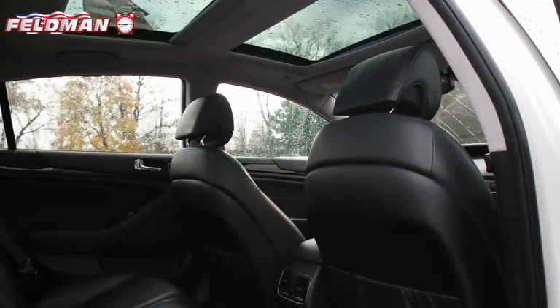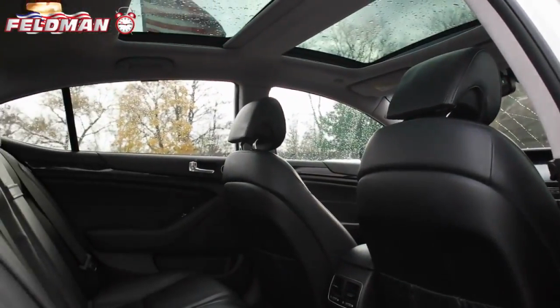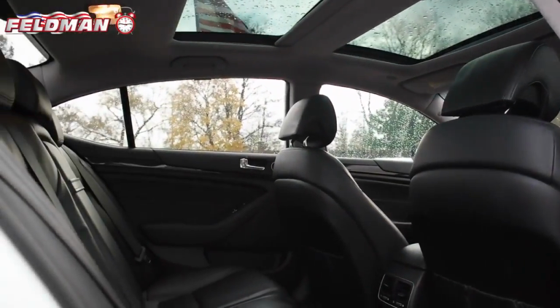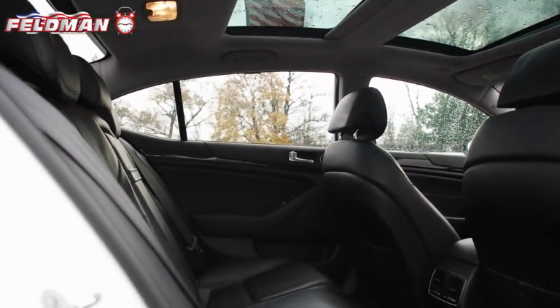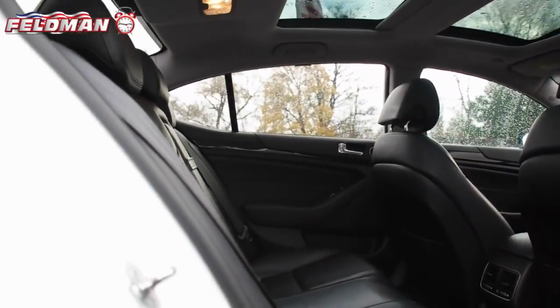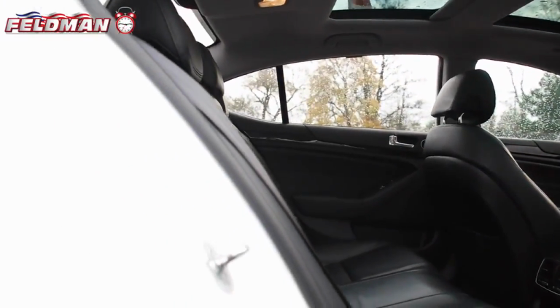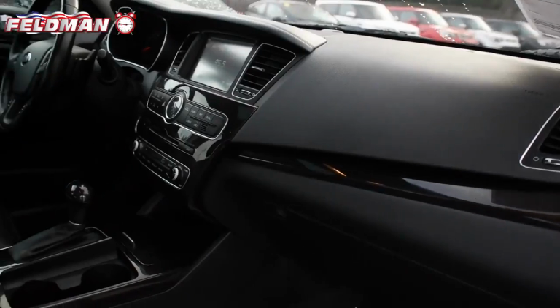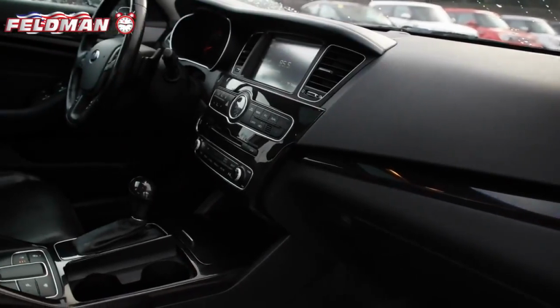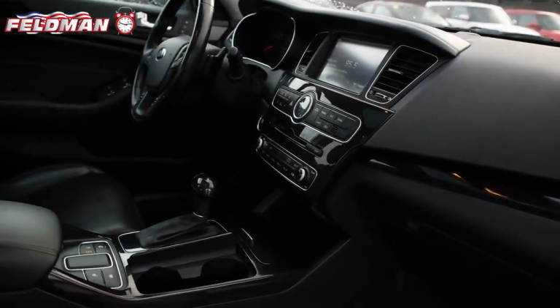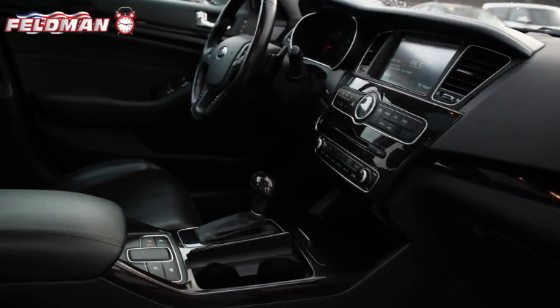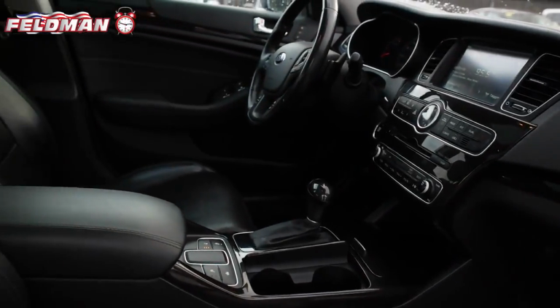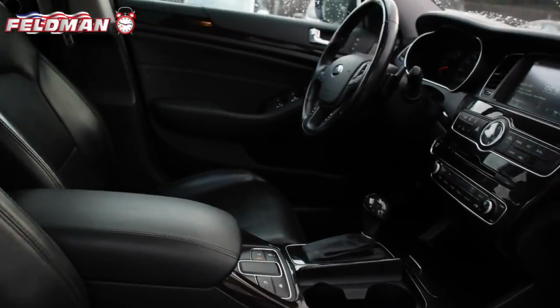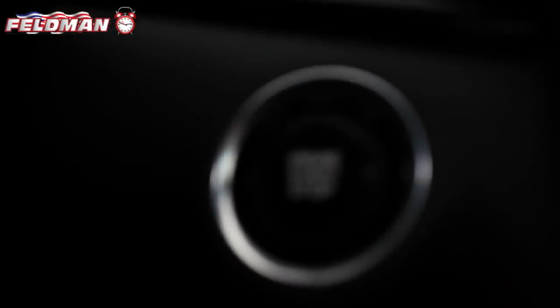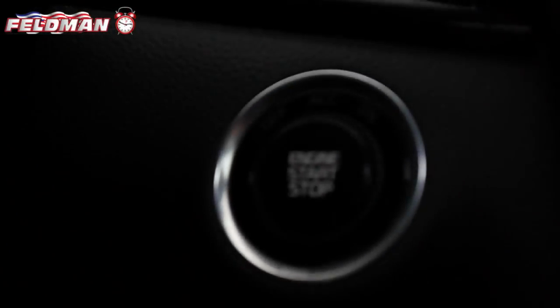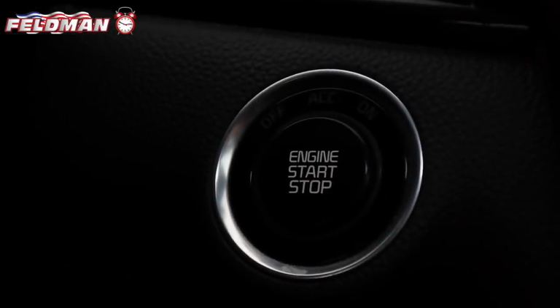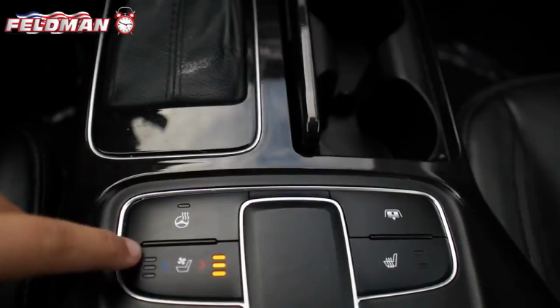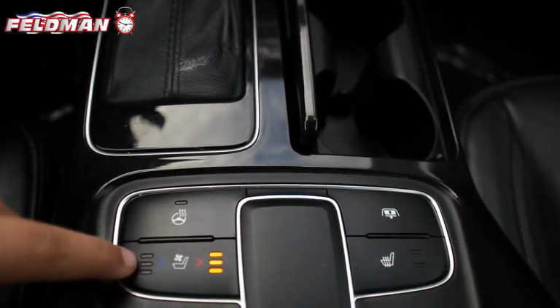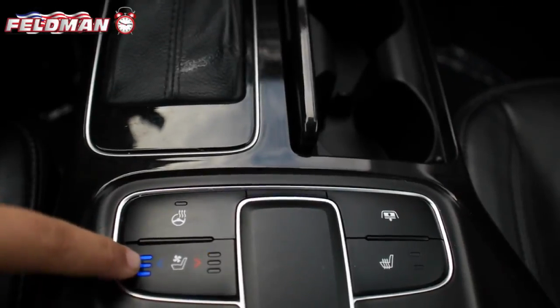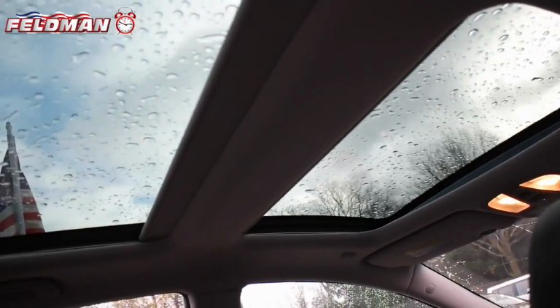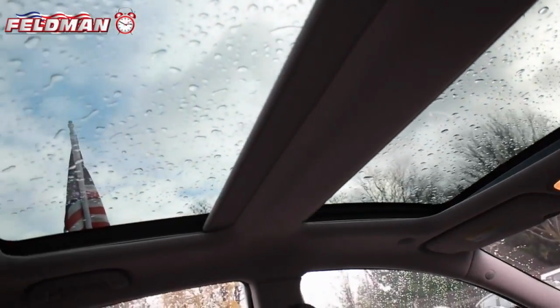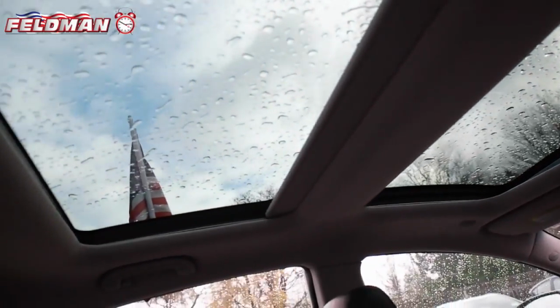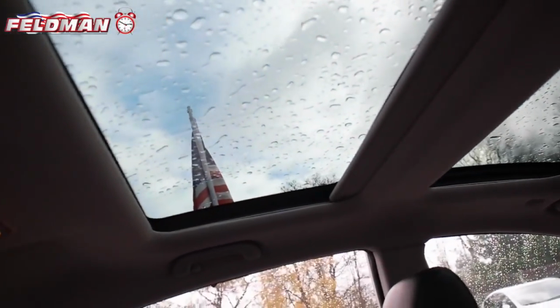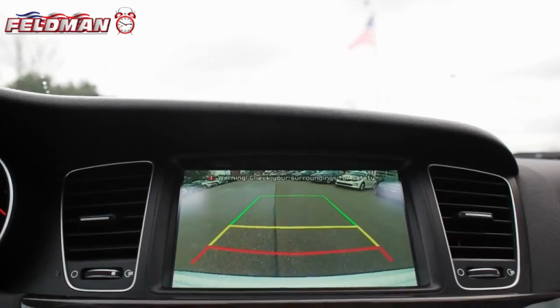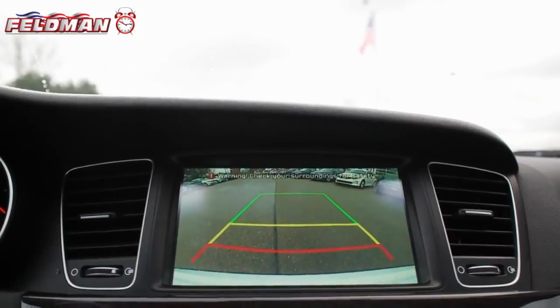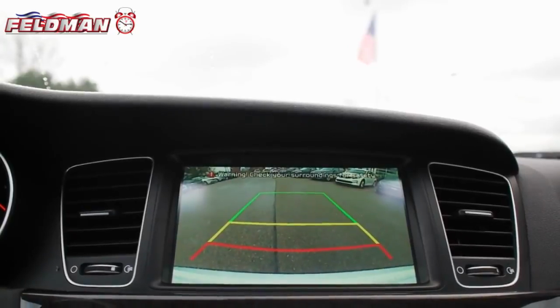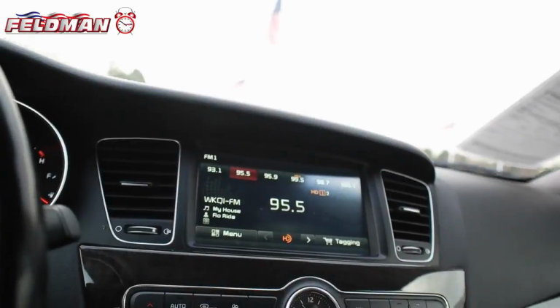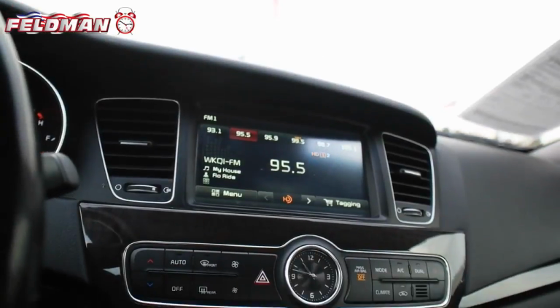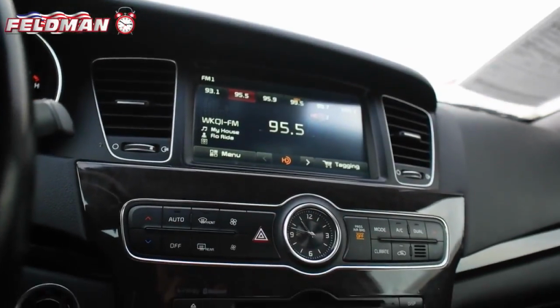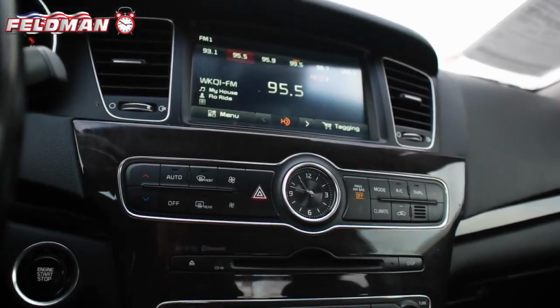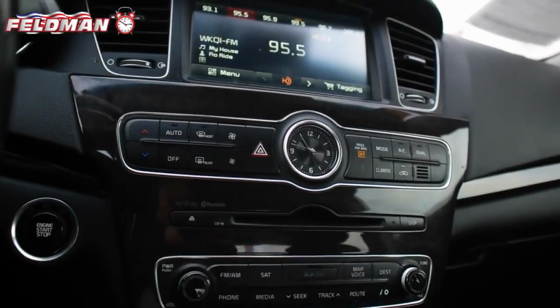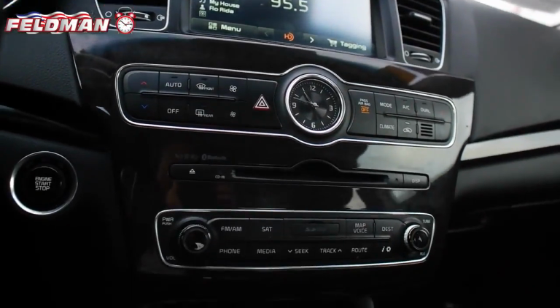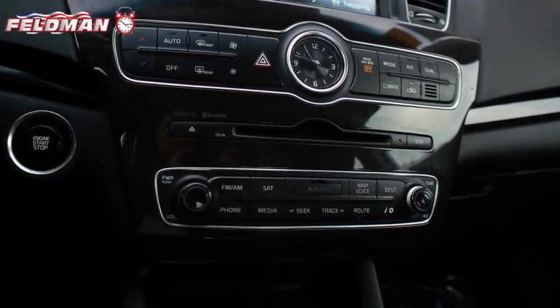This nicely equipped sedan features a 3.3 liter V6, dual overhead cam engine, automatic transmission, heated seats, moonroof, navigation, reverse camera, air conditioning, AM-FM radio, and Bluetooth Uconnect.